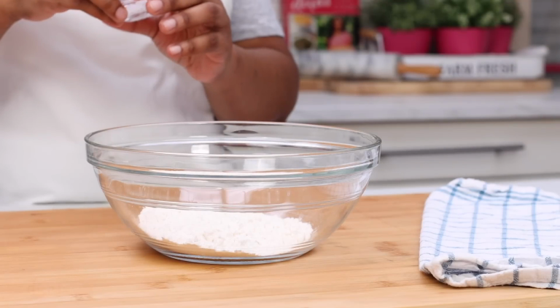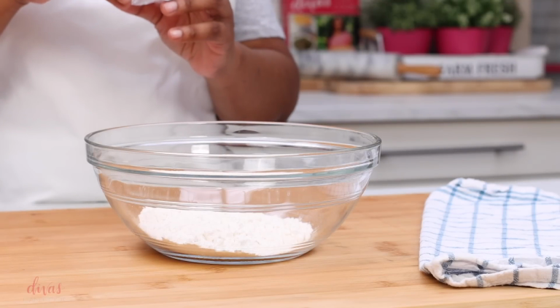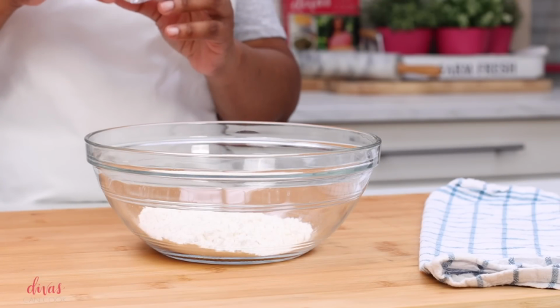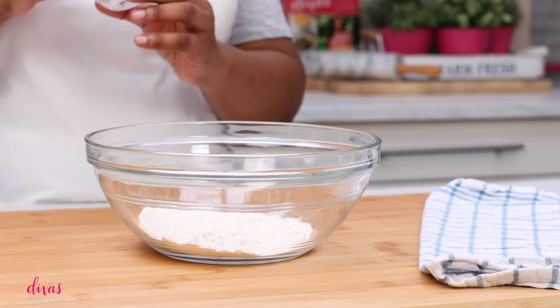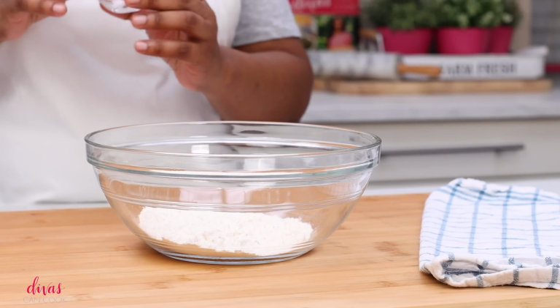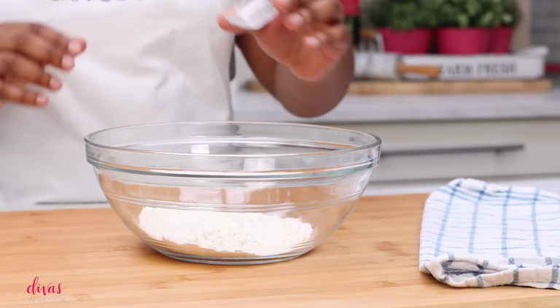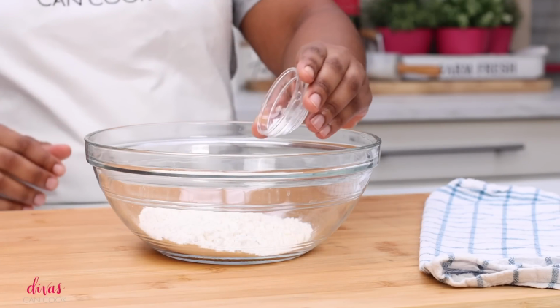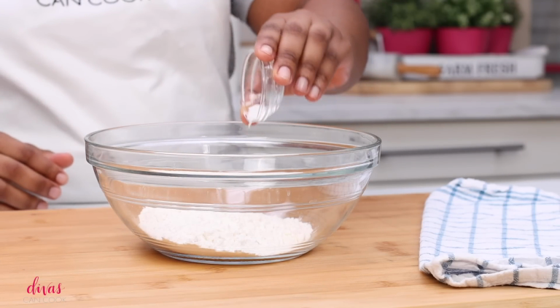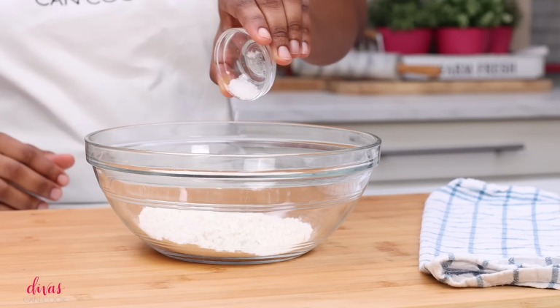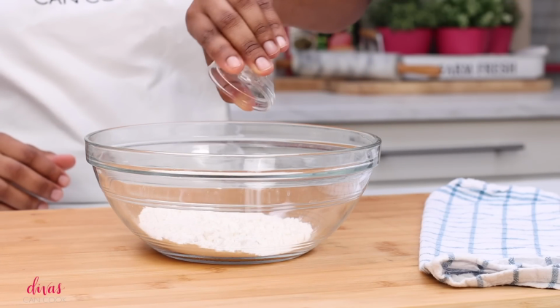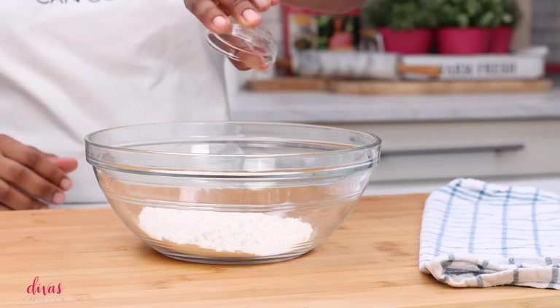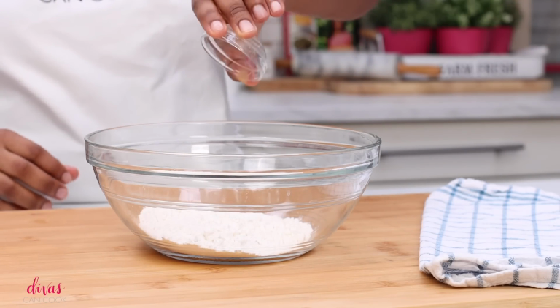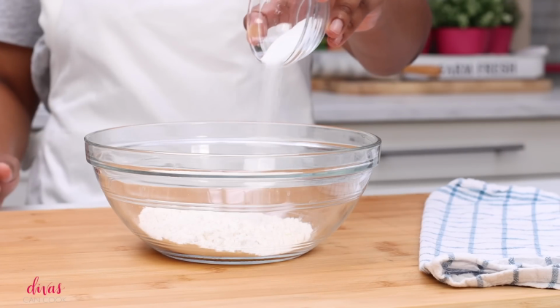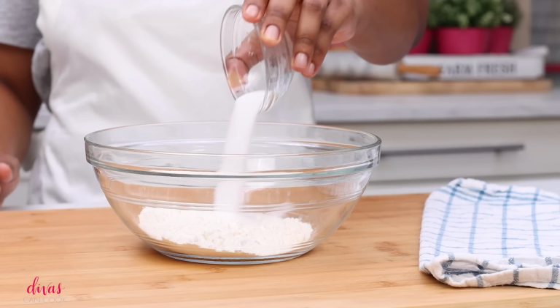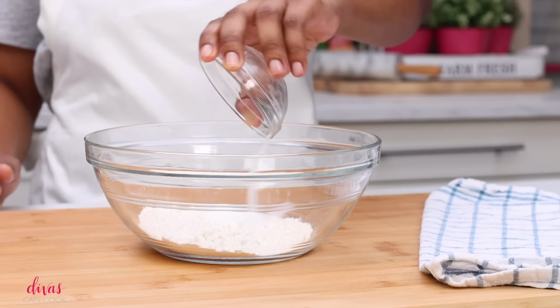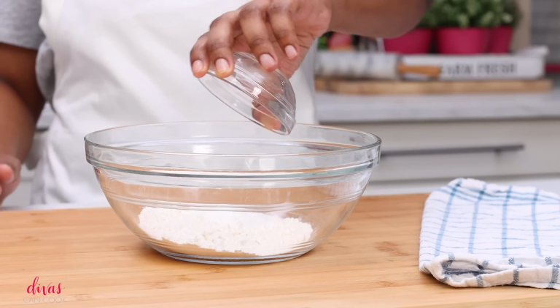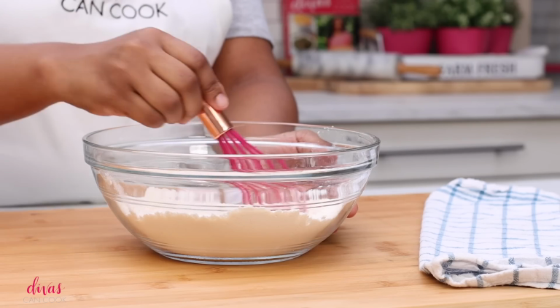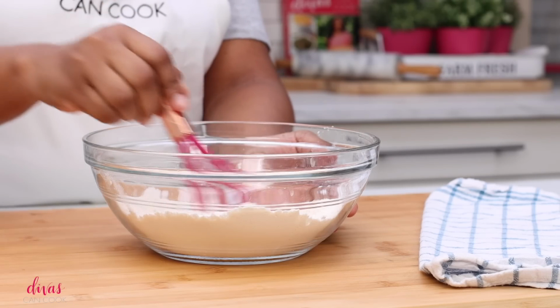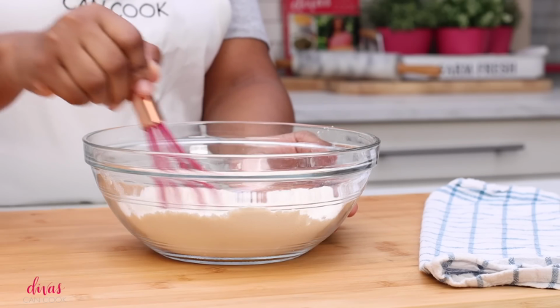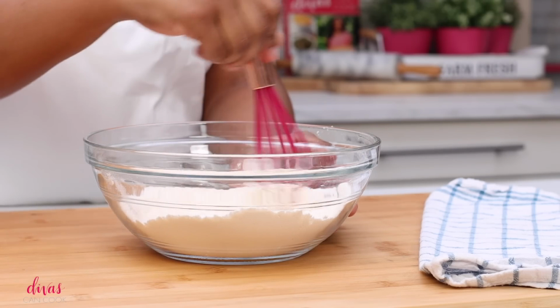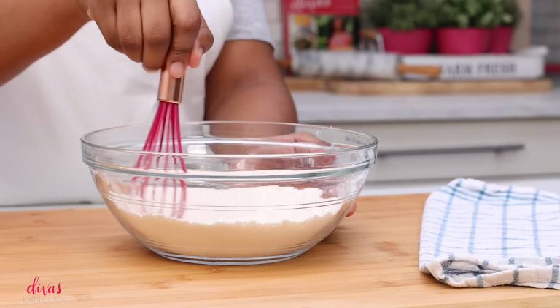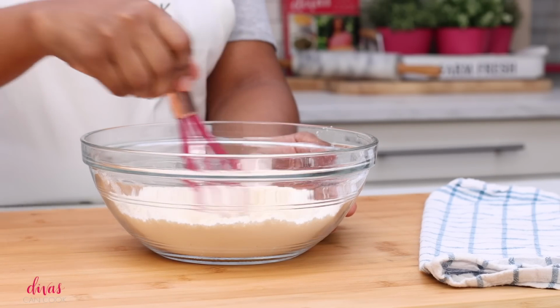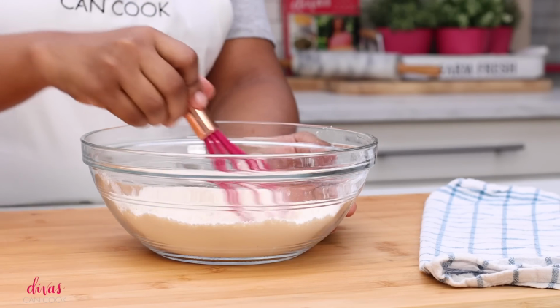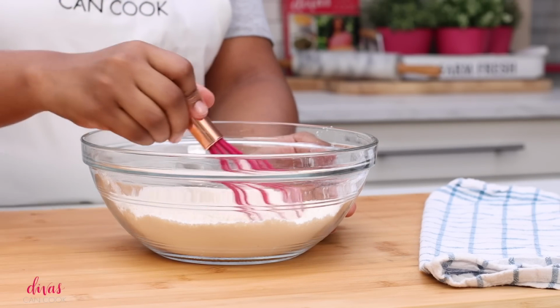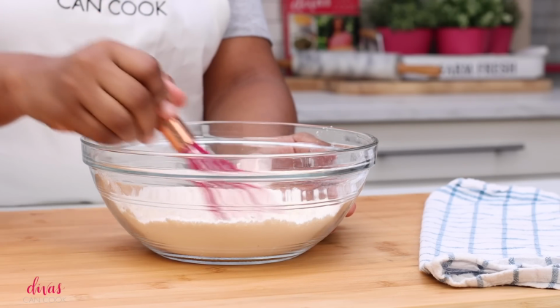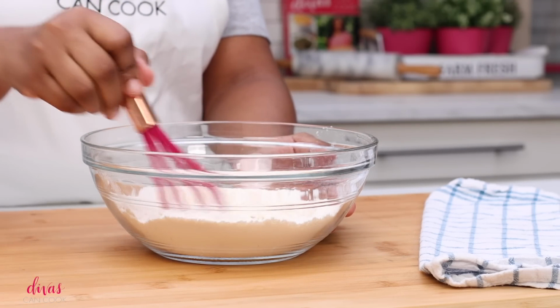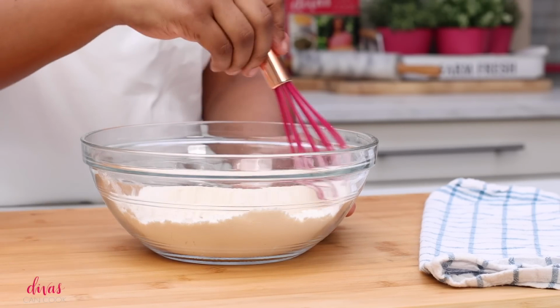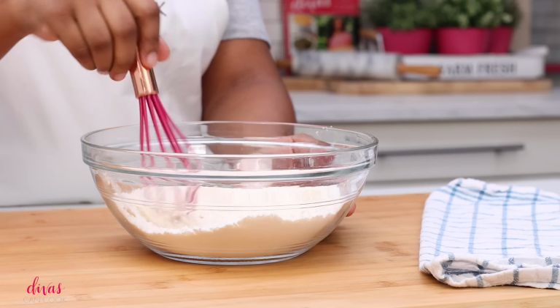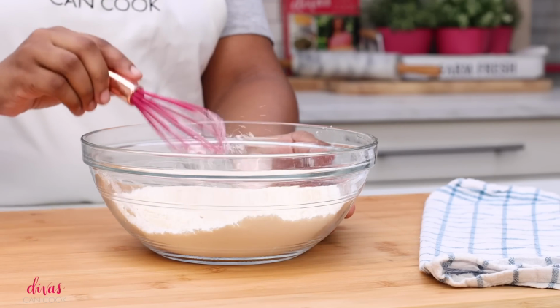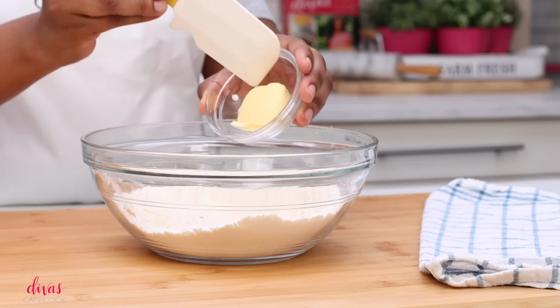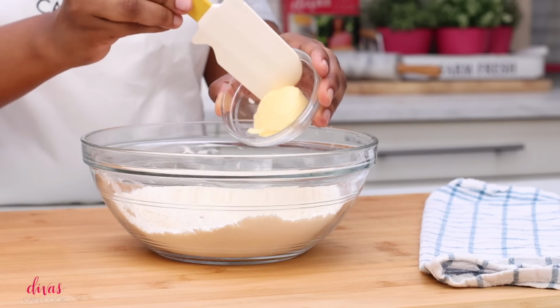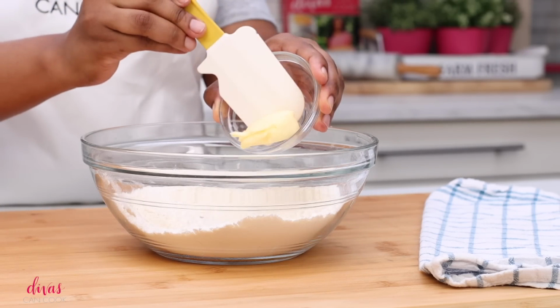Okay, first let's make our pie crust. I have some flour in a bowl. I'm going to add in a little bit of salt and some sugar, and I'm going to whisk this all around to make sure that everything is combined. Okay, that looks great.